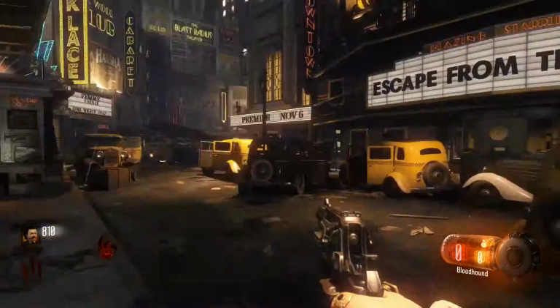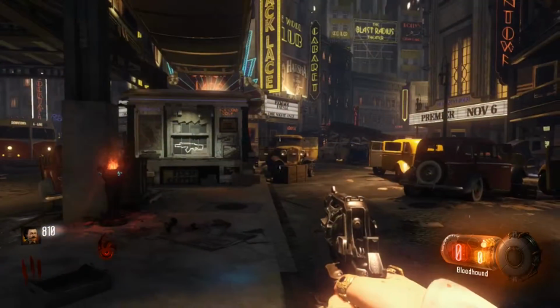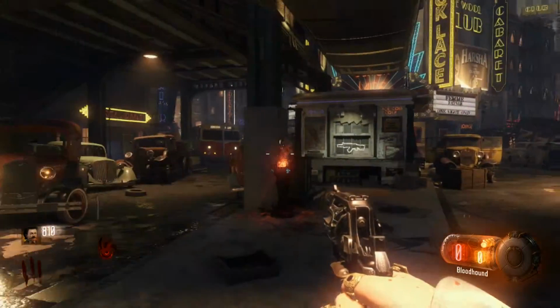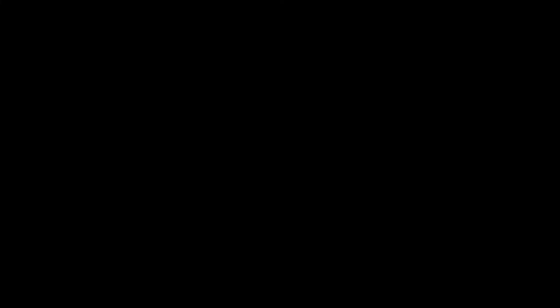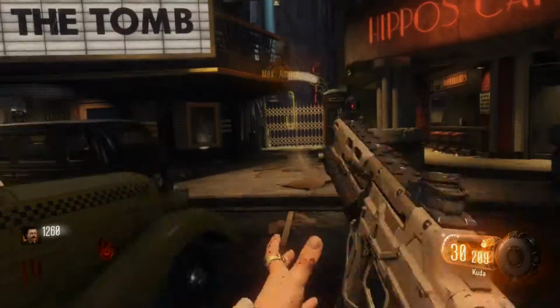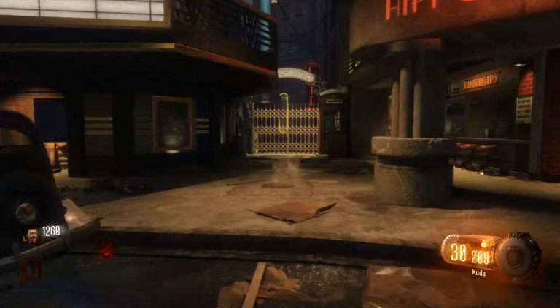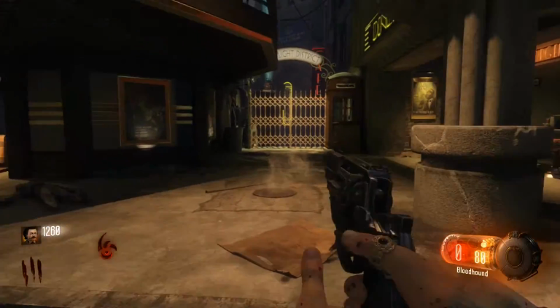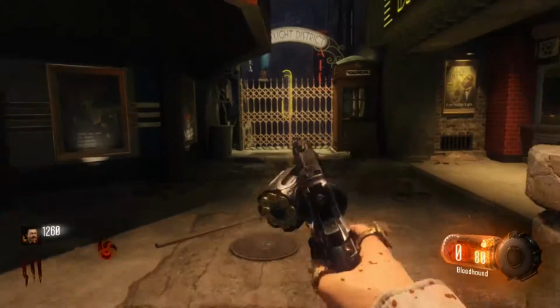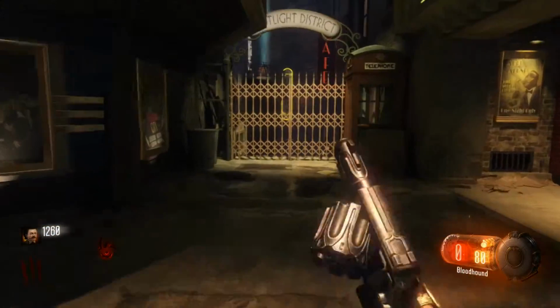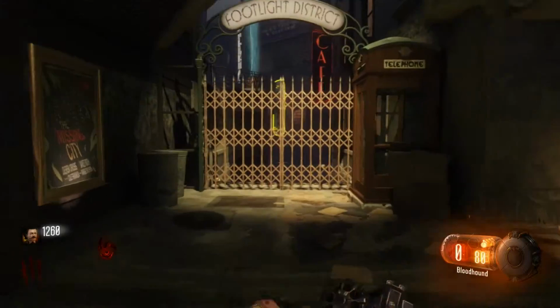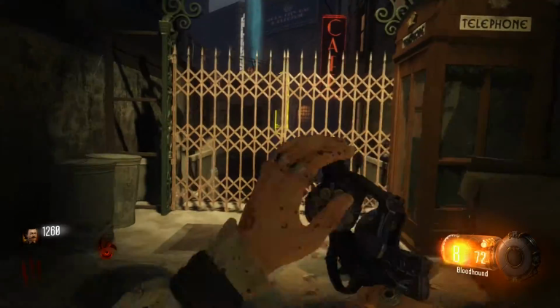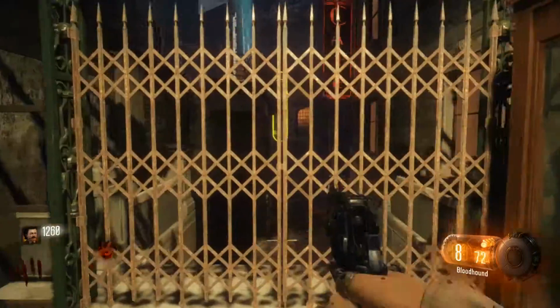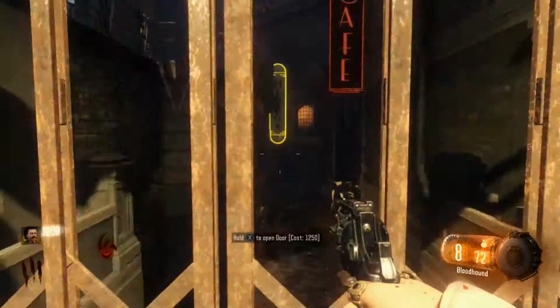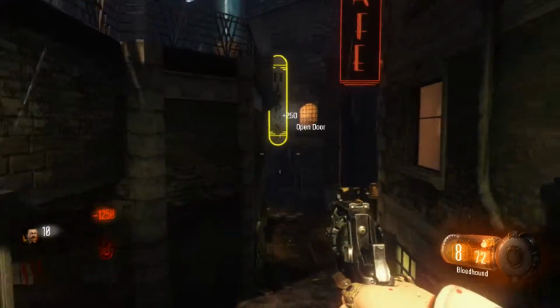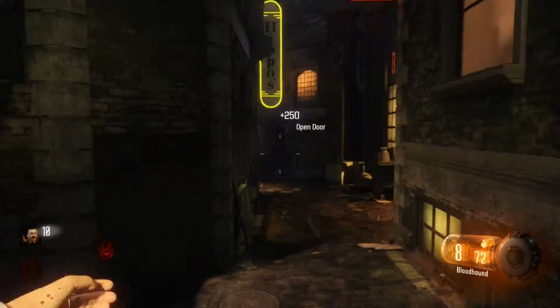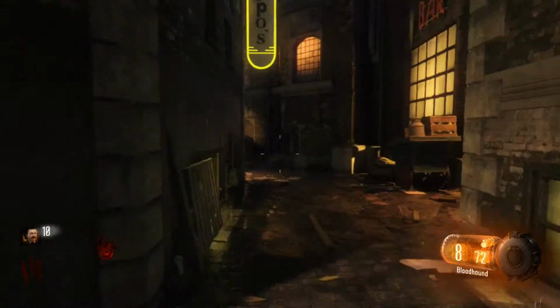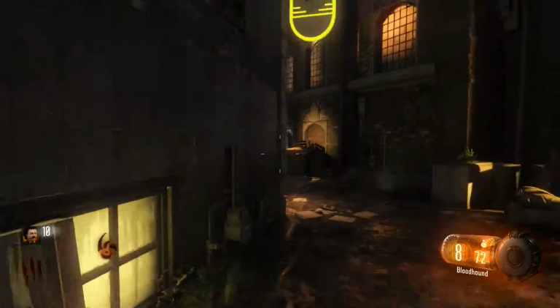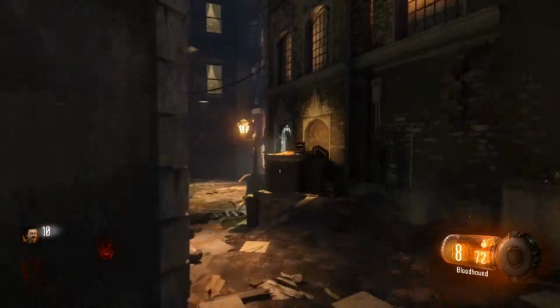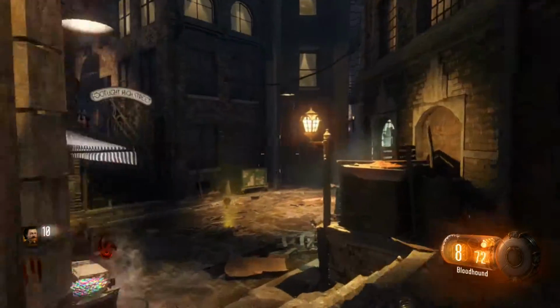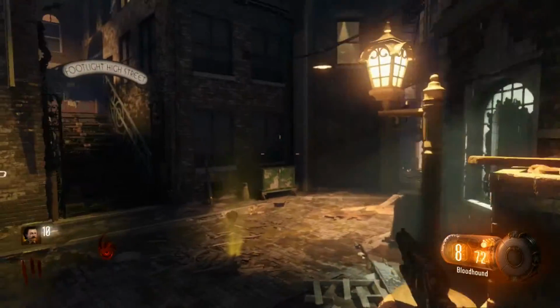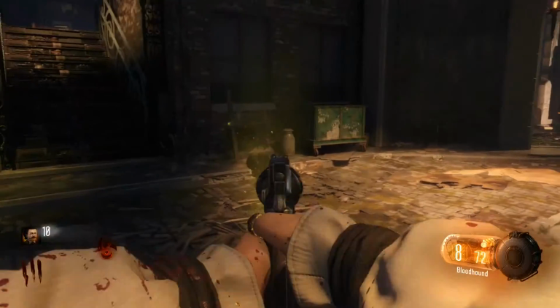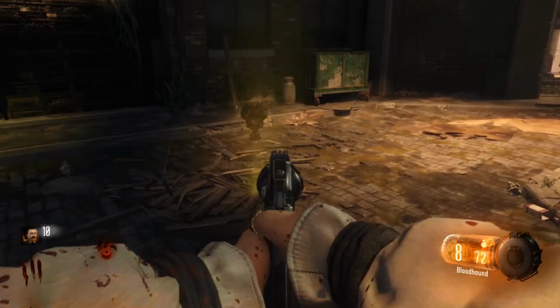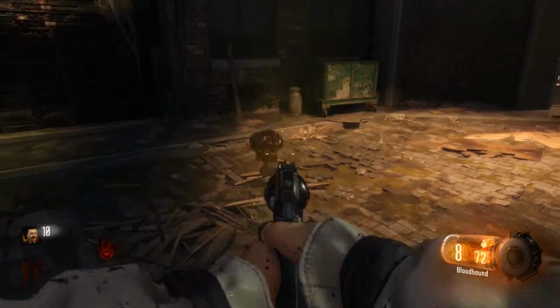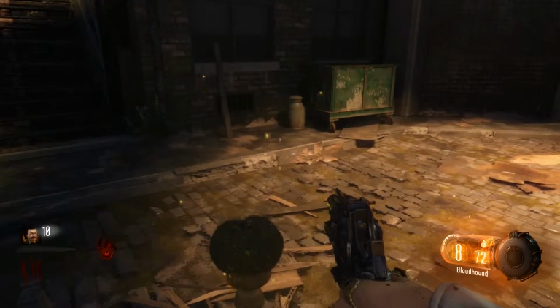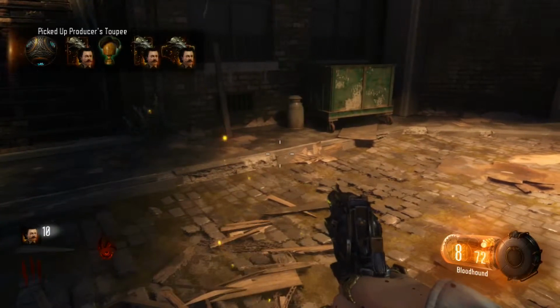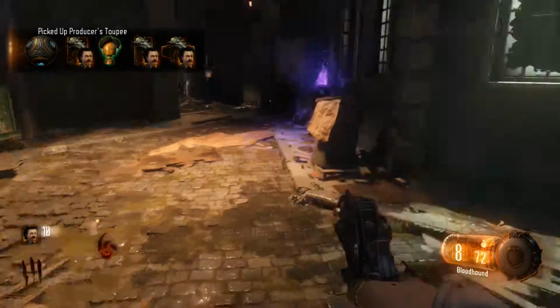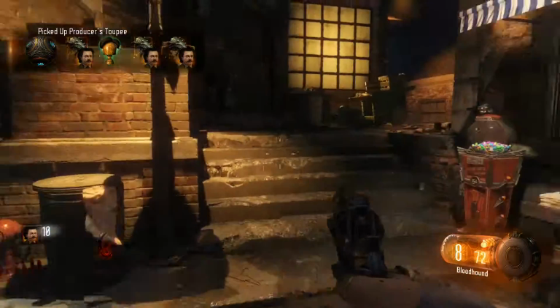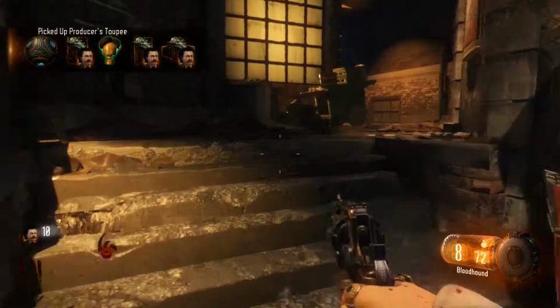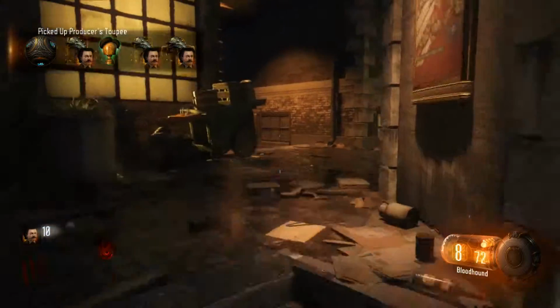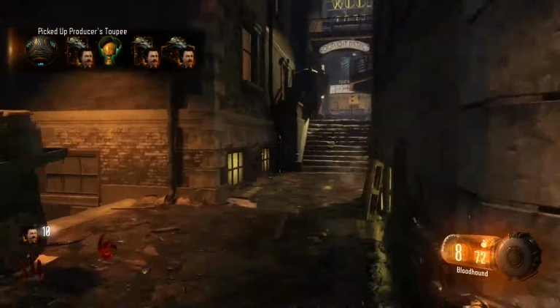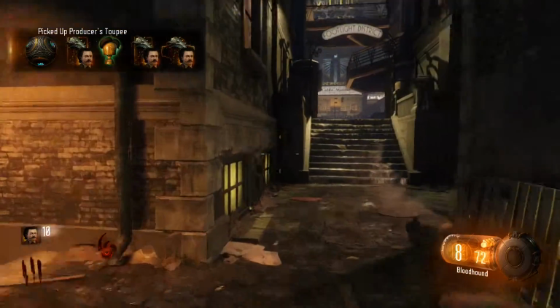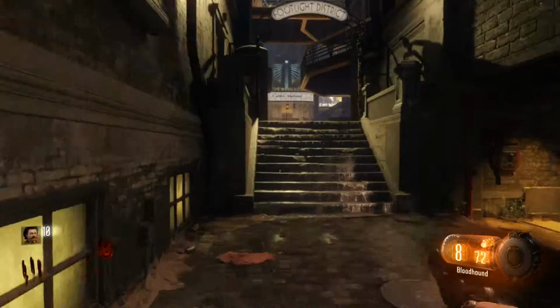You gotta get enough money to get through this gate right here just so you can get the hairpiece — I didn't have enough so I went and got enough money for it. And as you can see, here's the hairpiece. You're gonna take the hairpiece into the hotel and start another ritual.